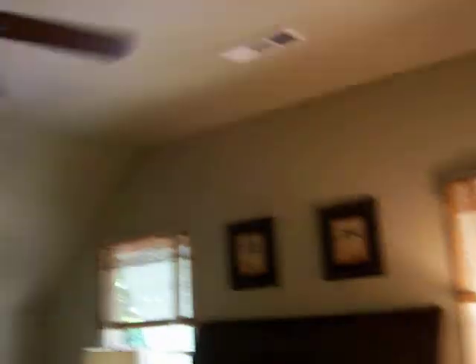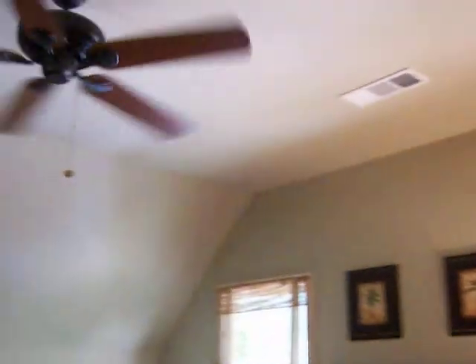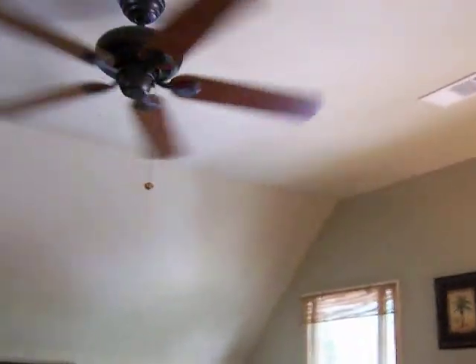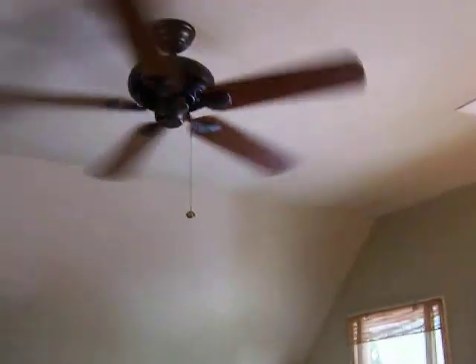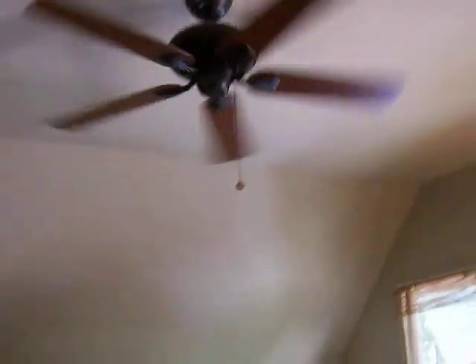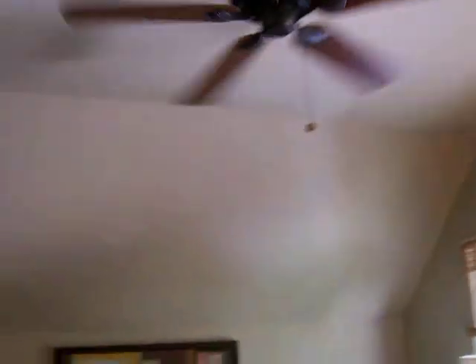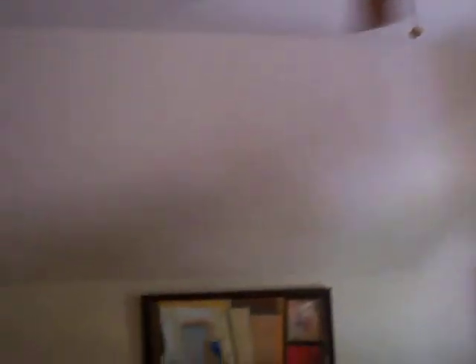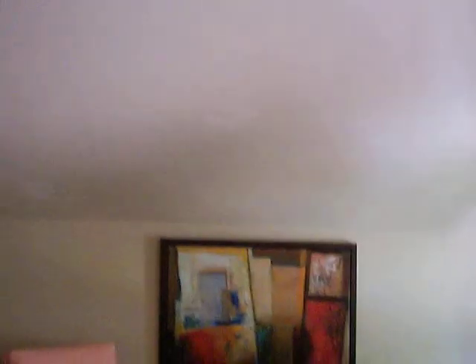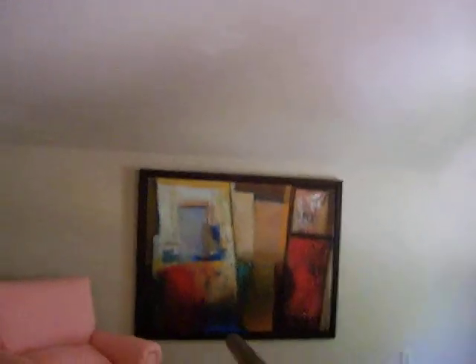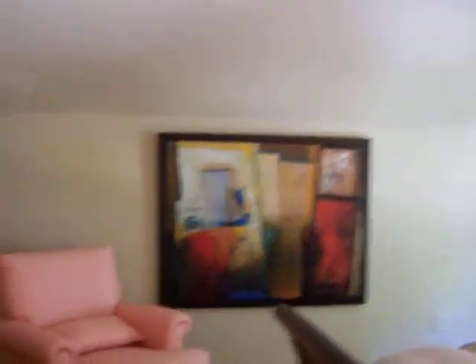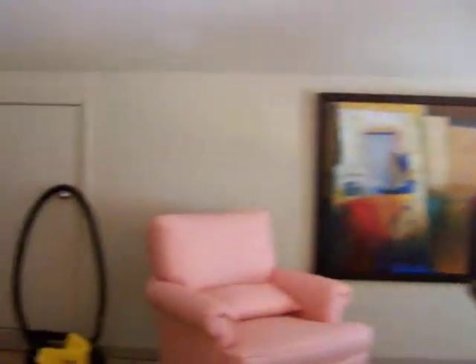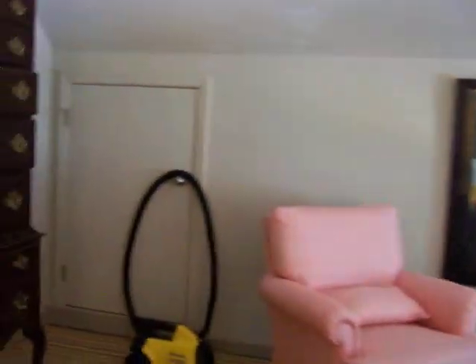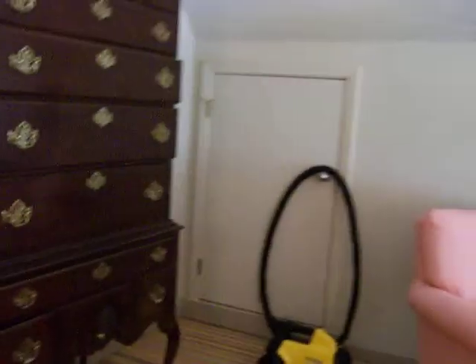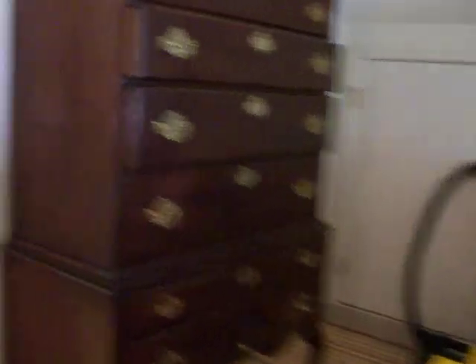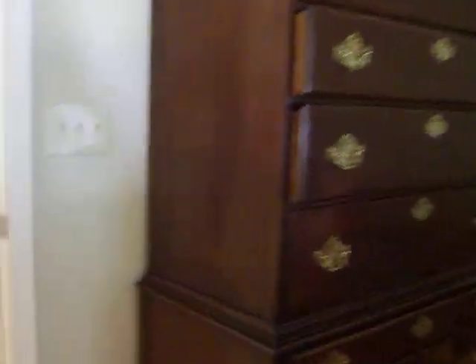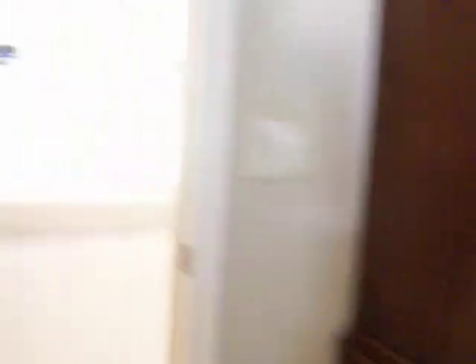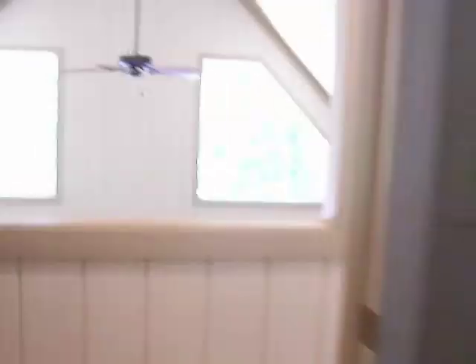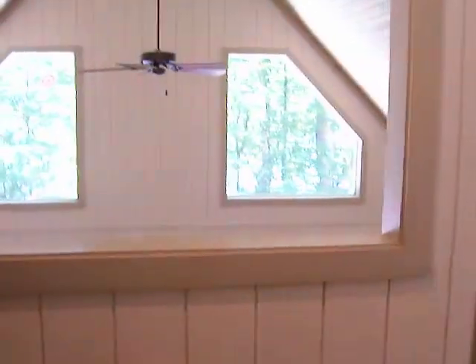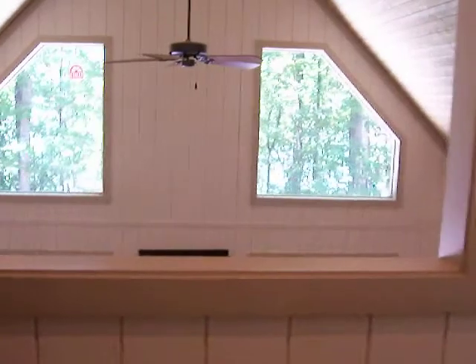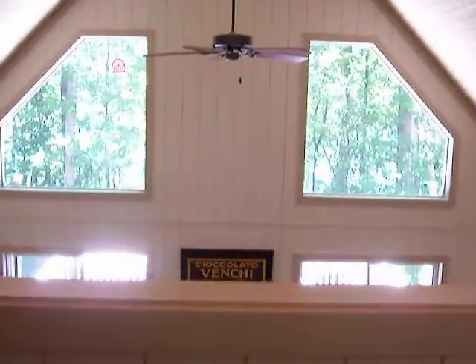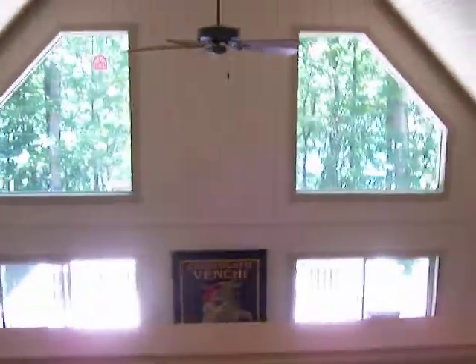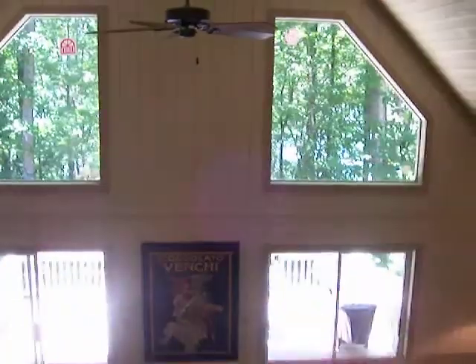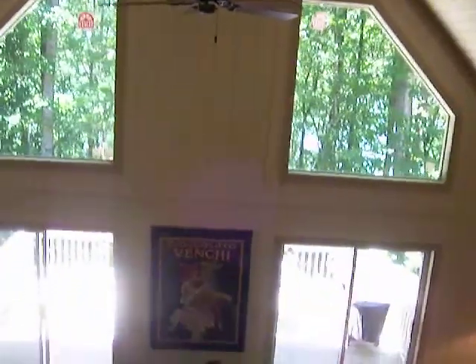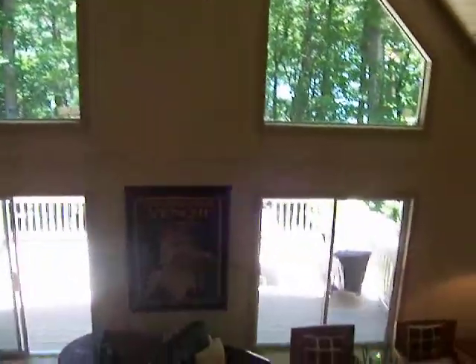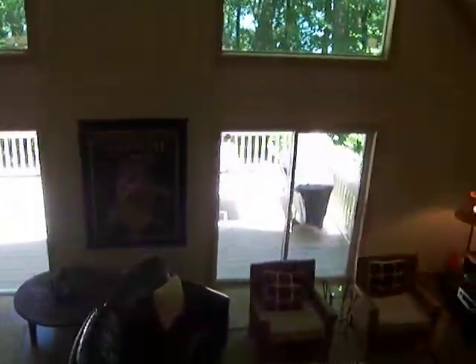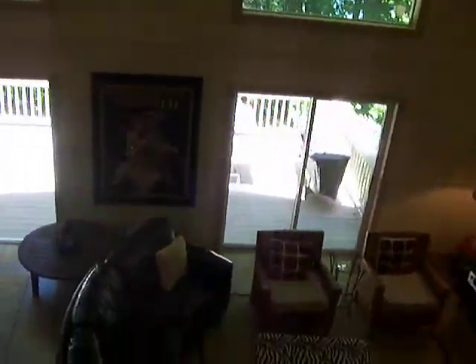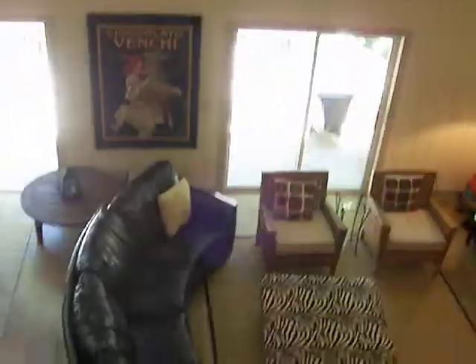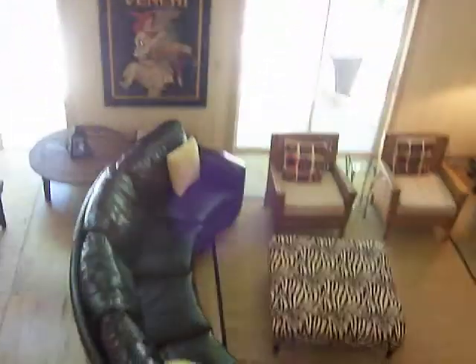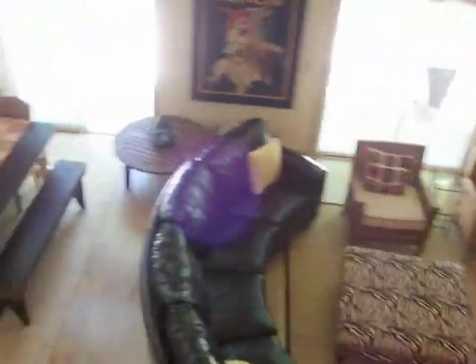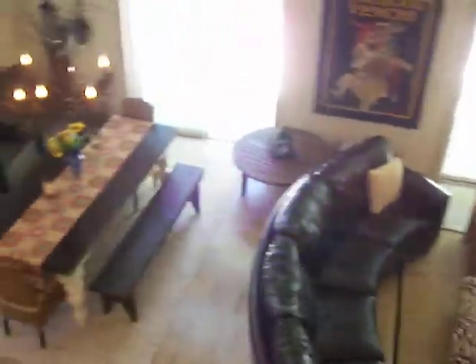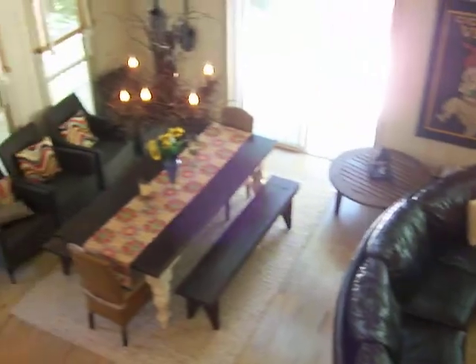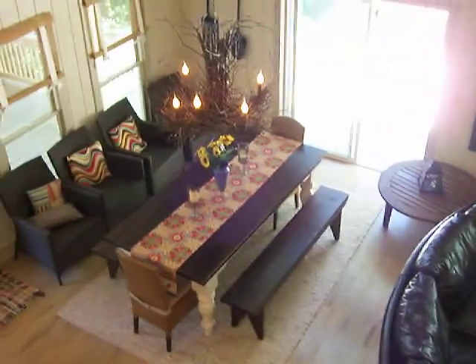Of course, the ceiling fan. A really, really neat lake home with all the great features.